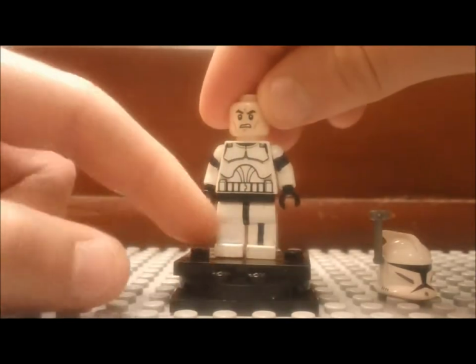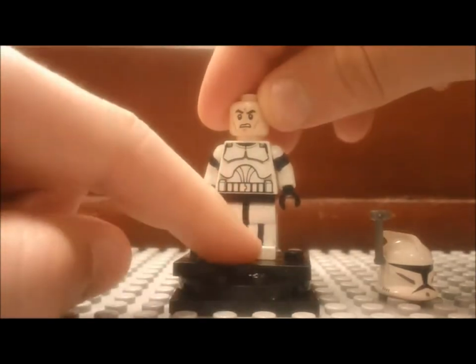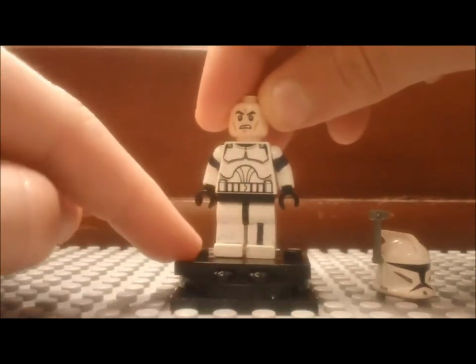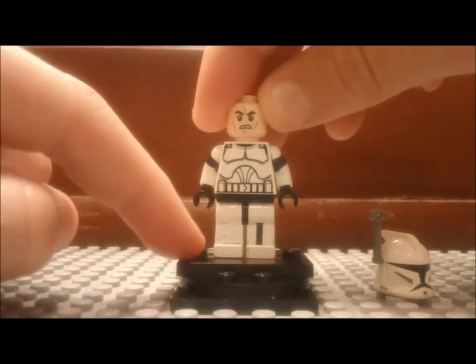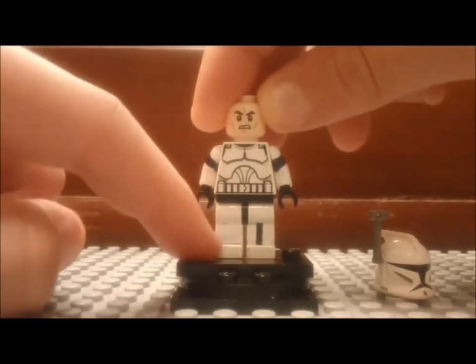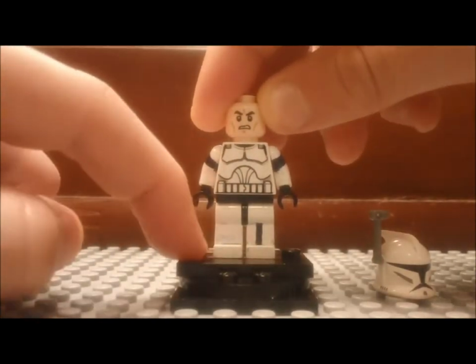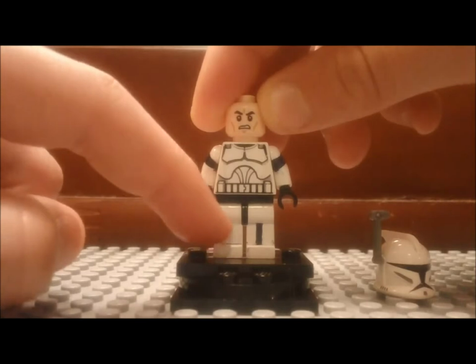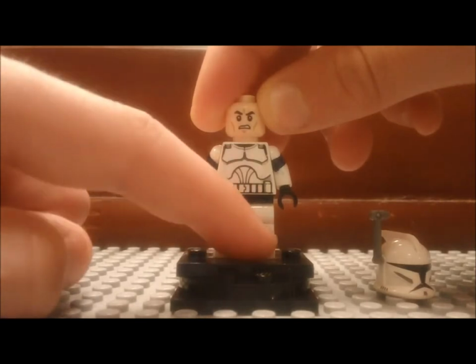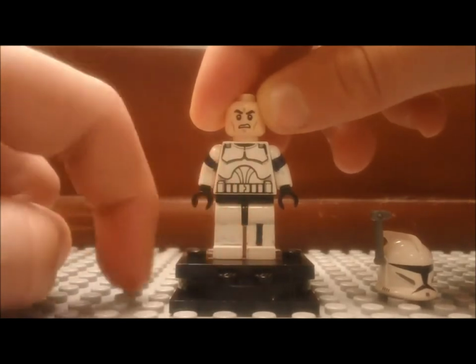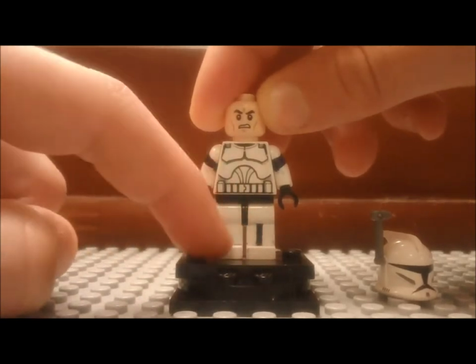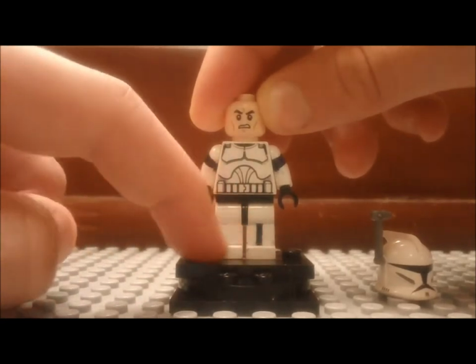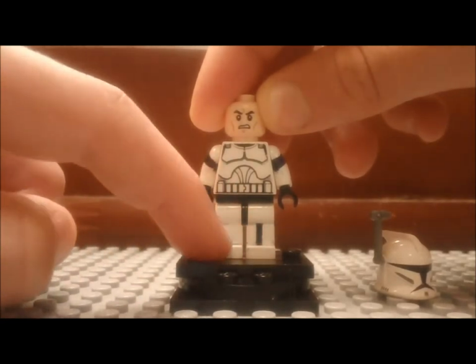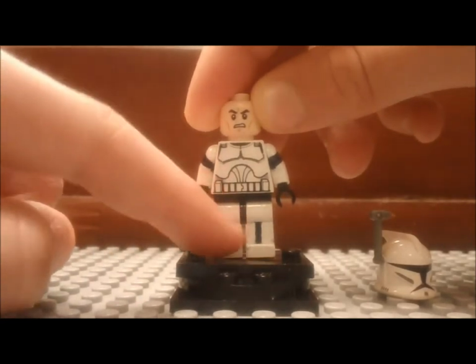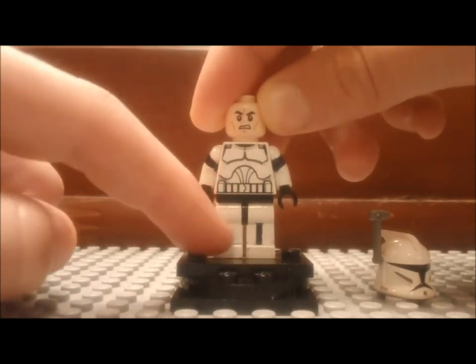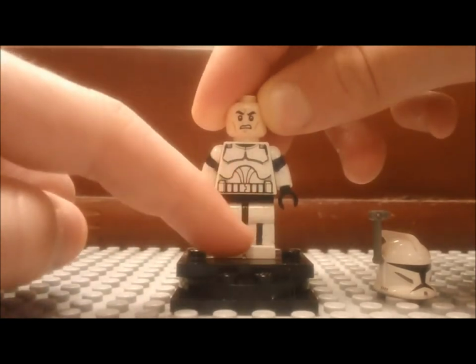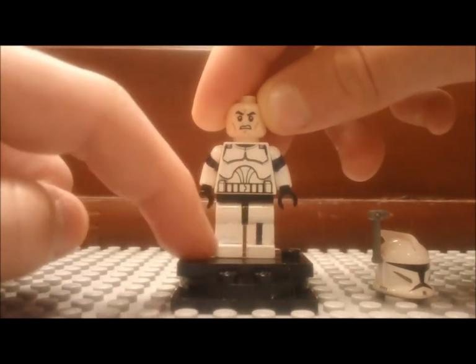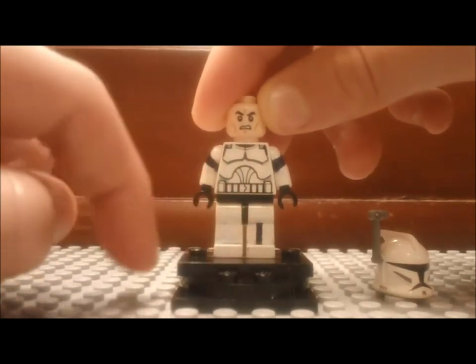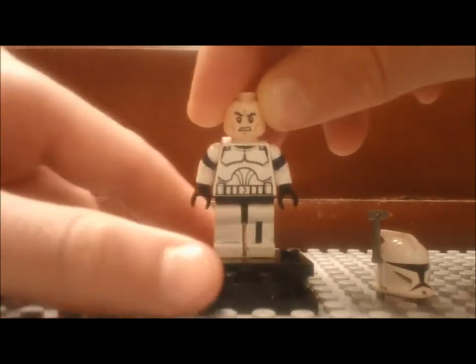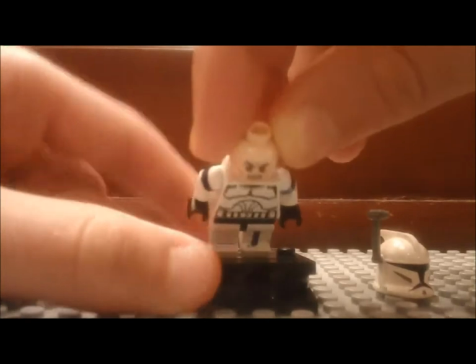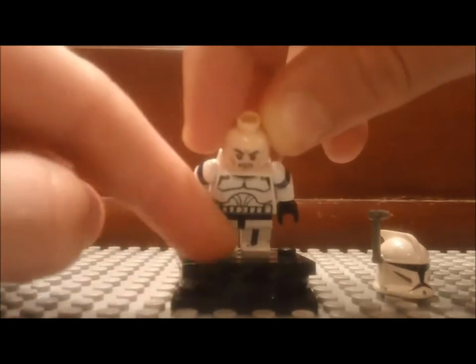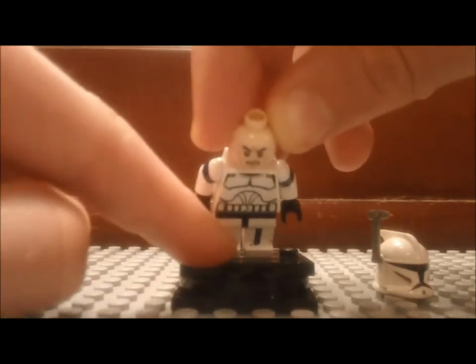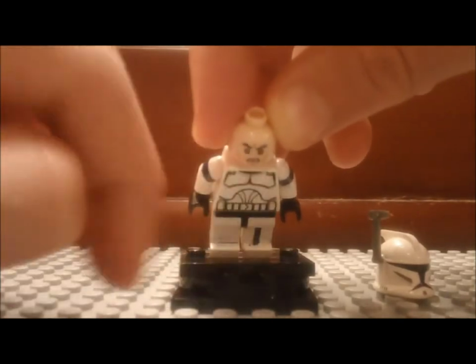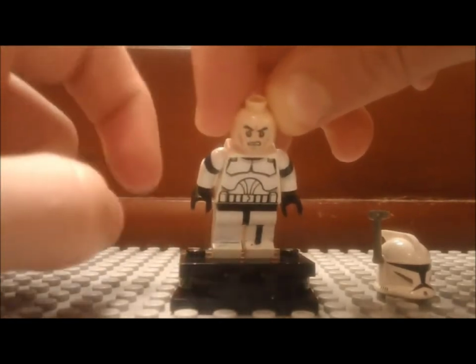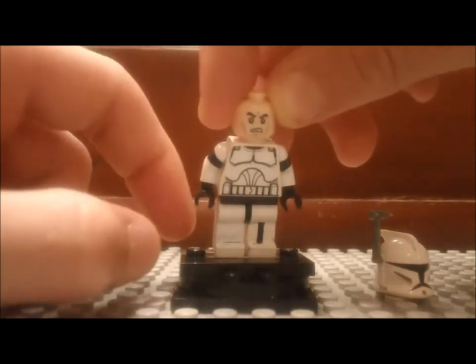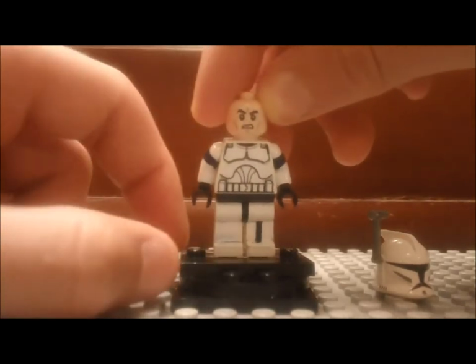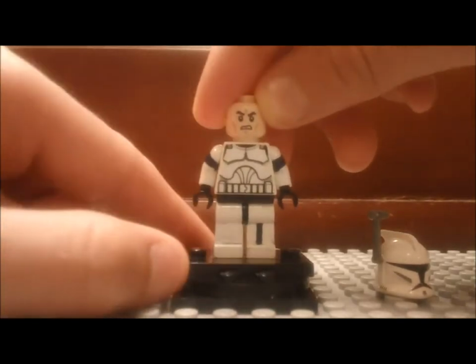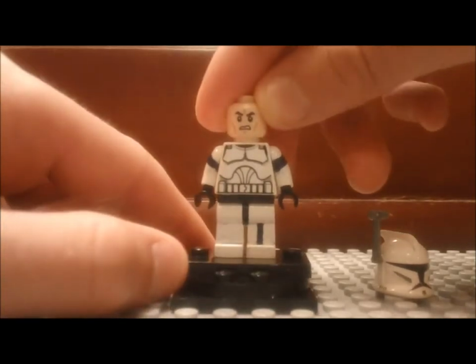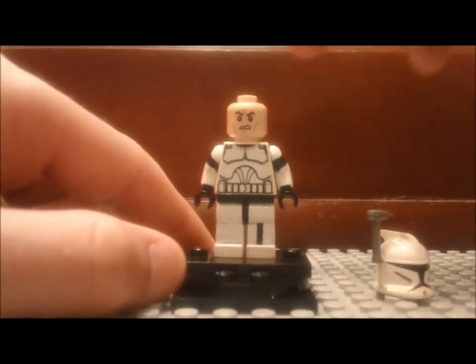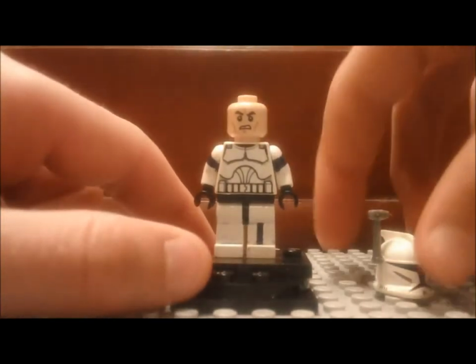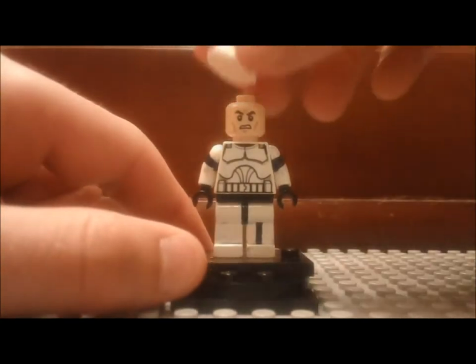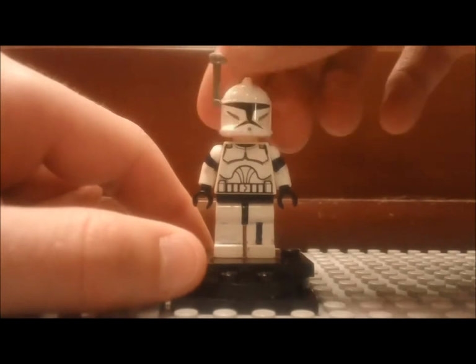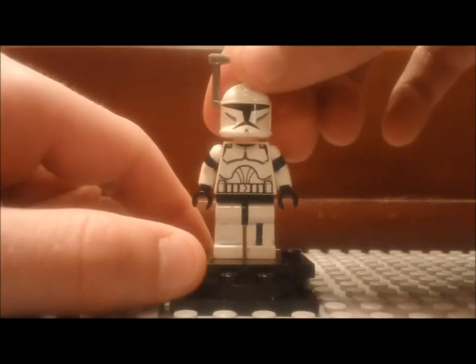On the legs he also has some stripes, and on one side it's faded off — there's nothing there because he's battle damaged. You can barely see anything down in the crack because it's faded away from battle and all that.